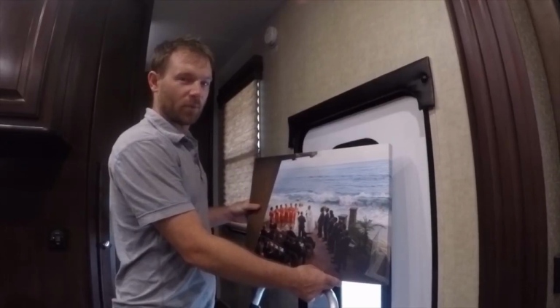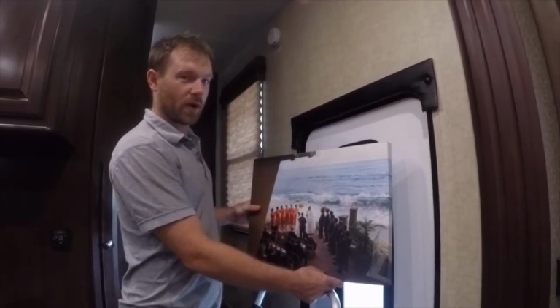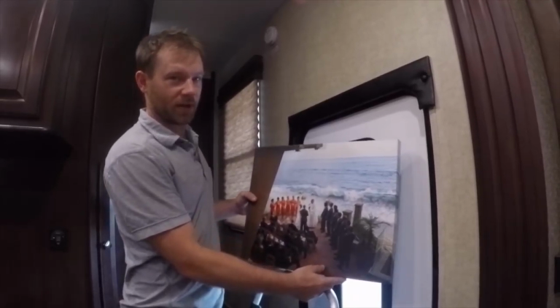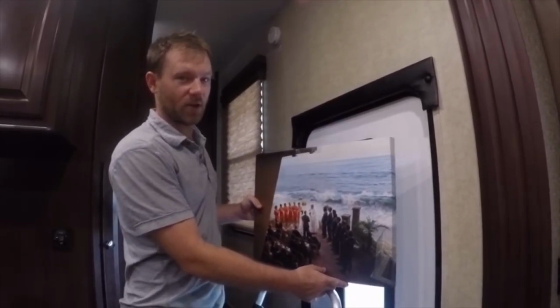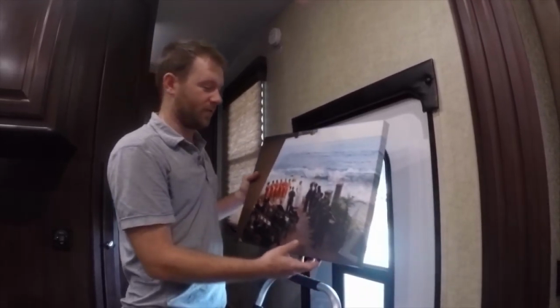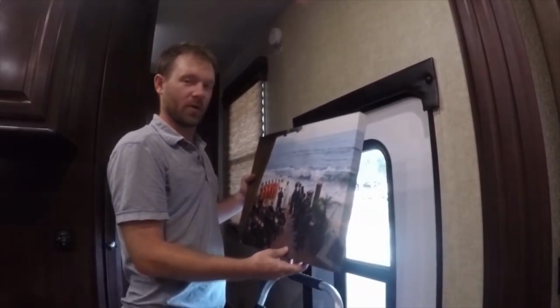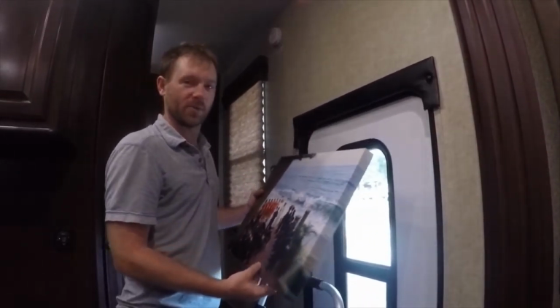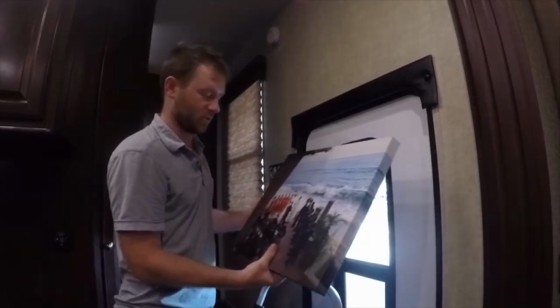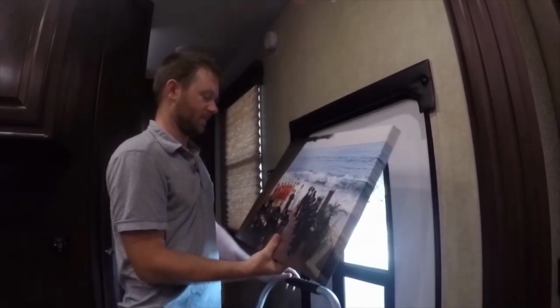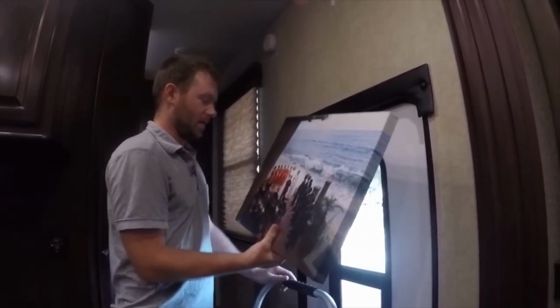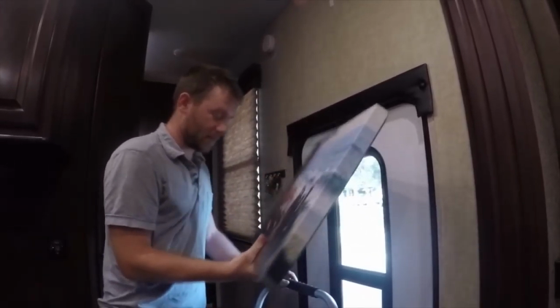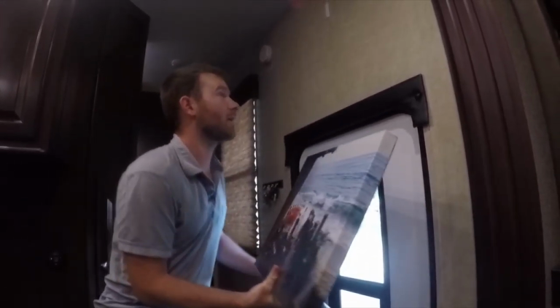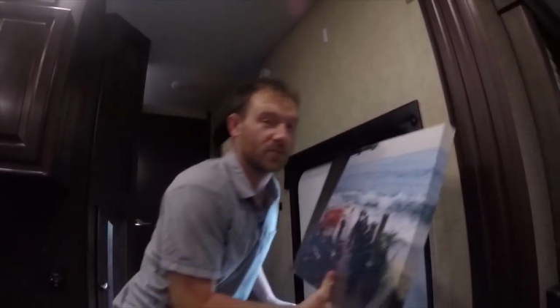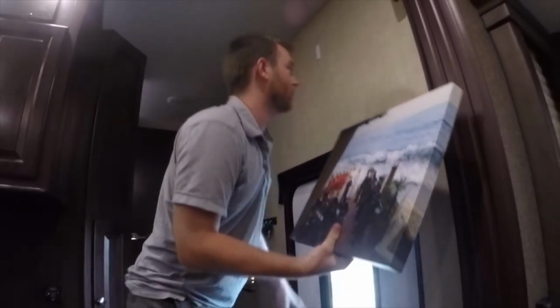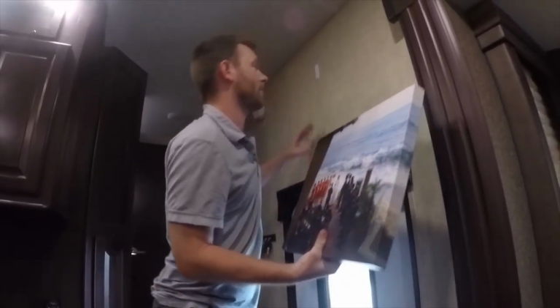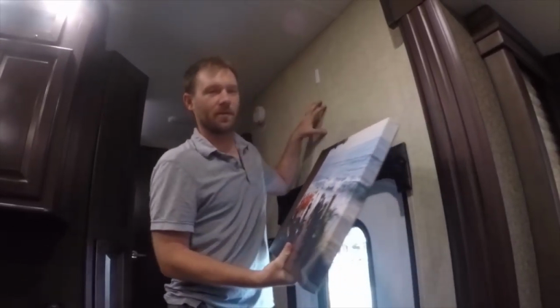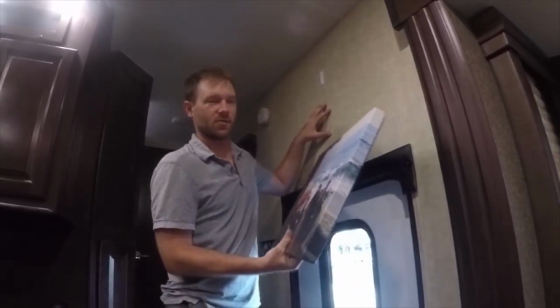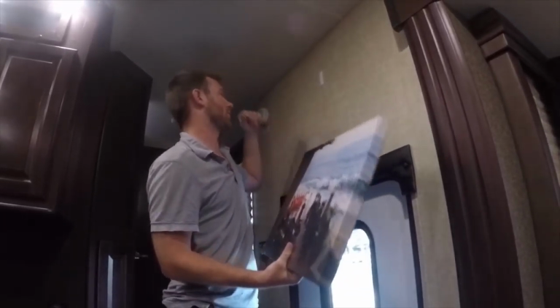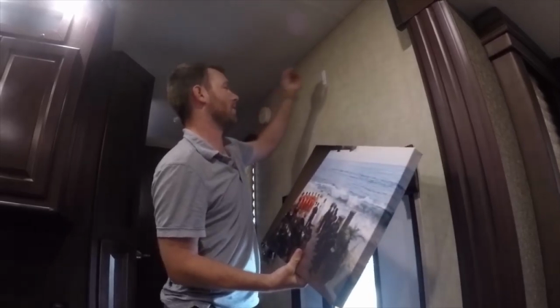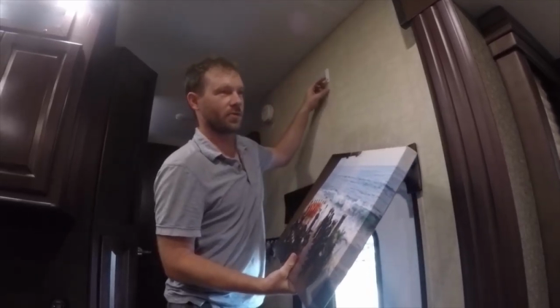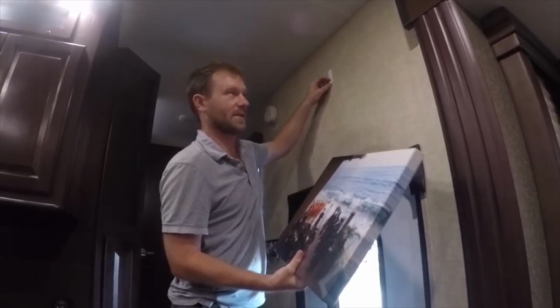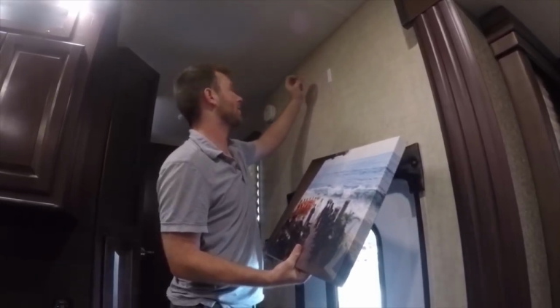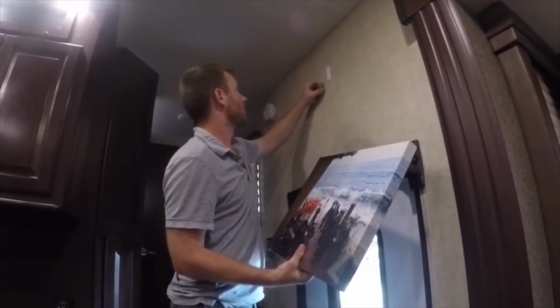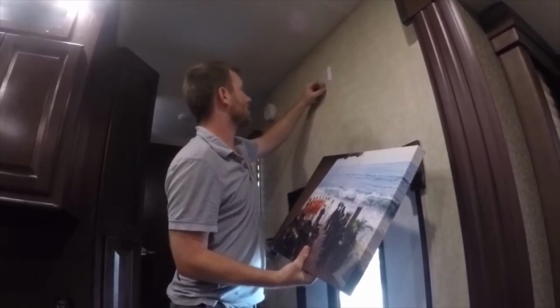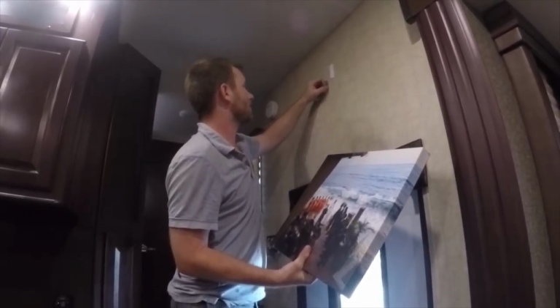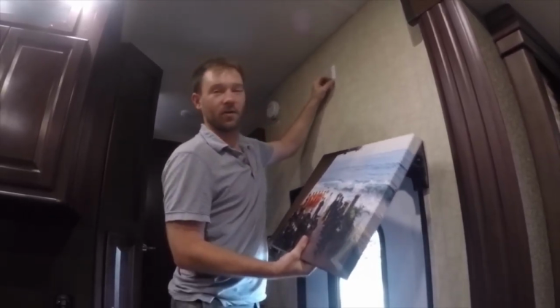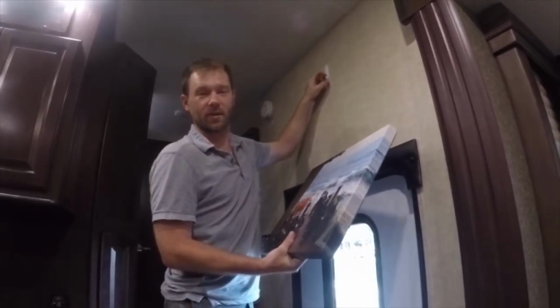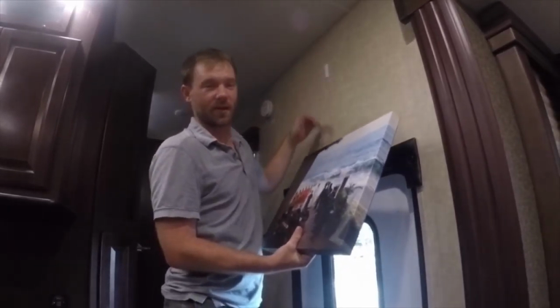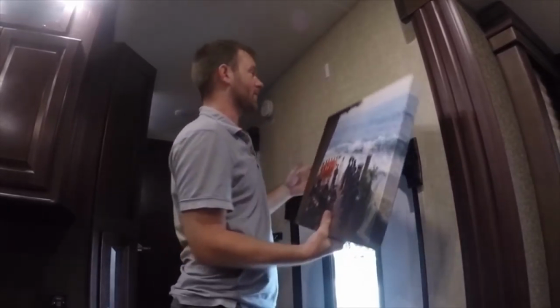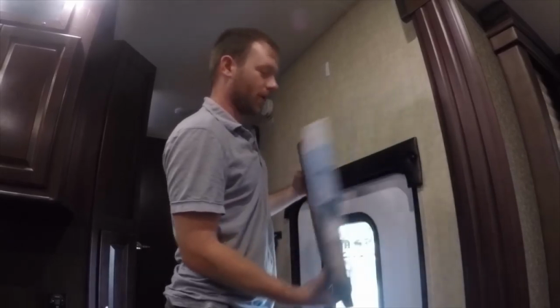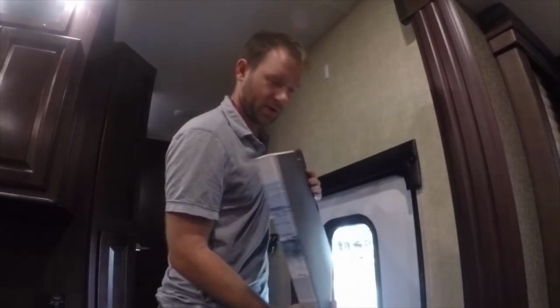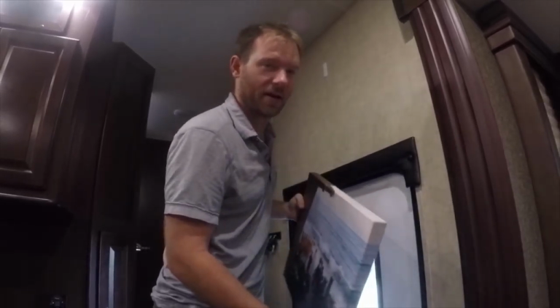One of the ways we like to make the RV feel more like home is pictures. An easy way to hang pictures in an RV without damaging the structure or going through the side is command hooks. They're really inexpensive at Walmart and they're easy to hang.